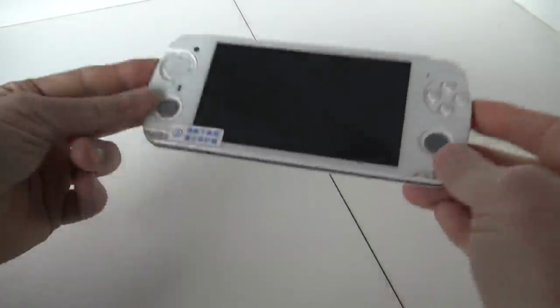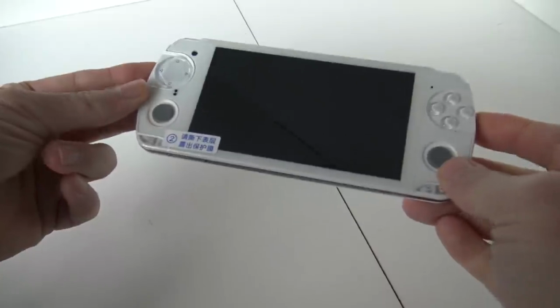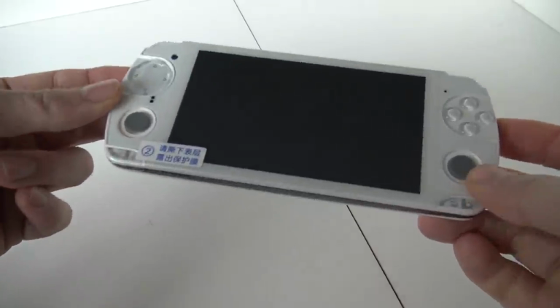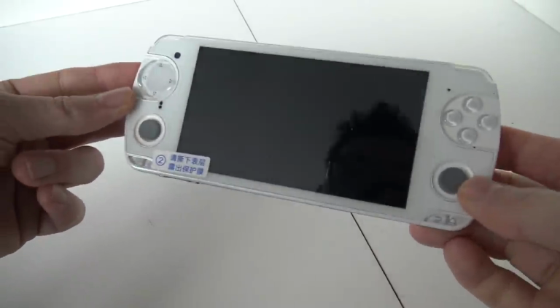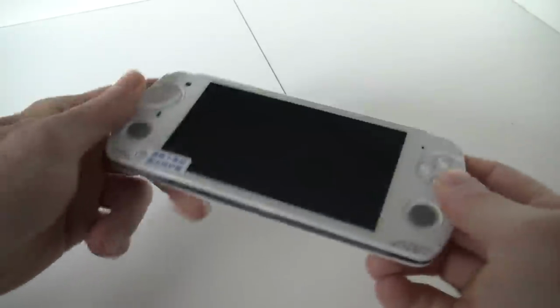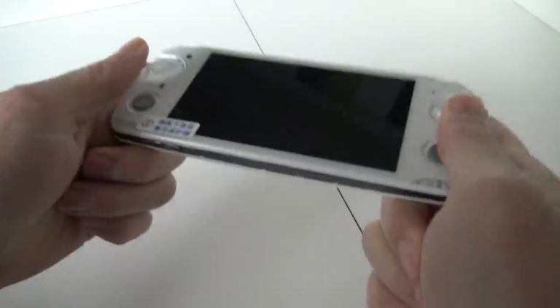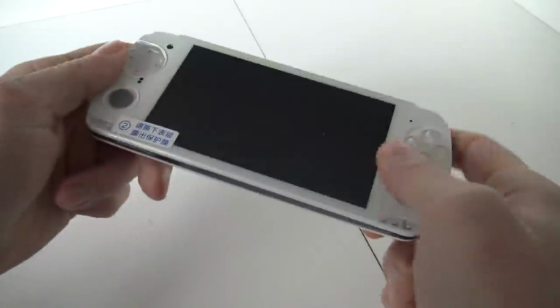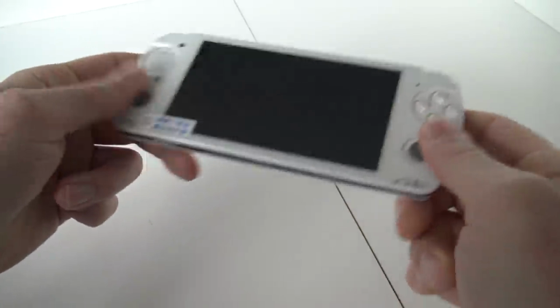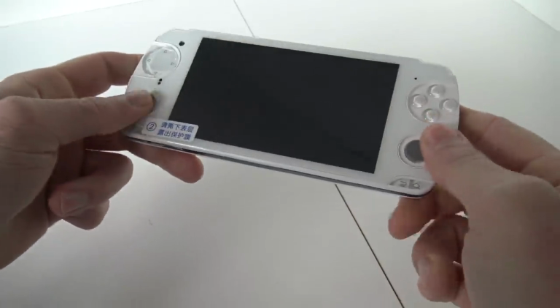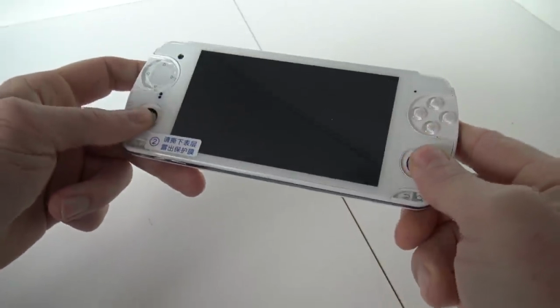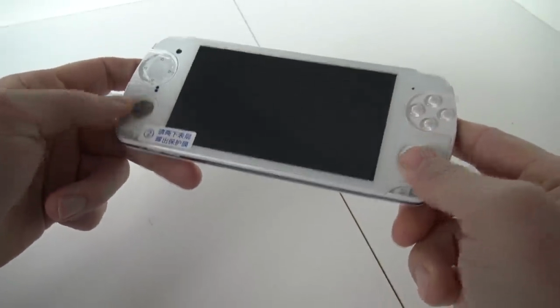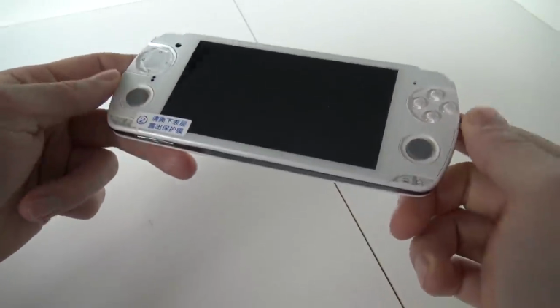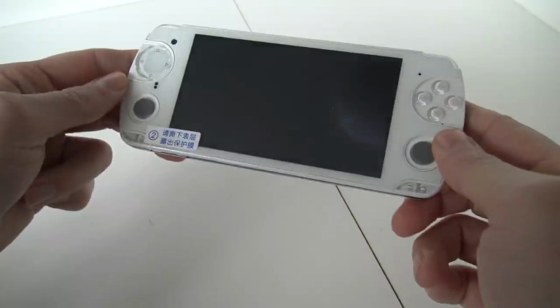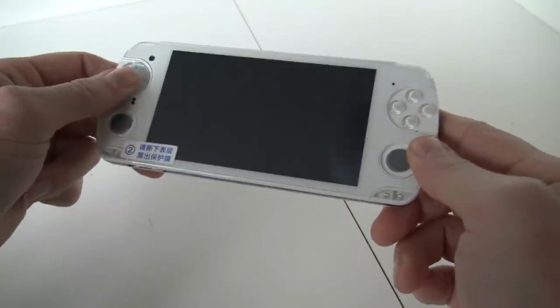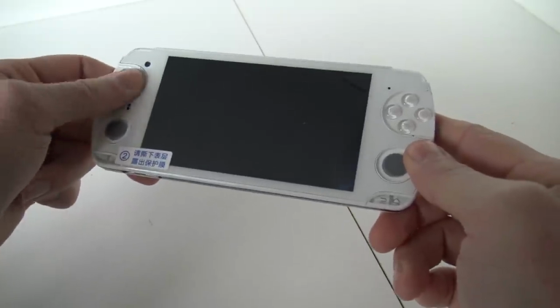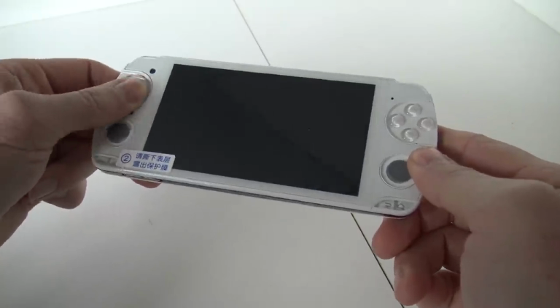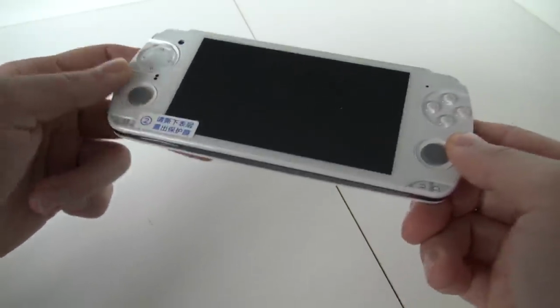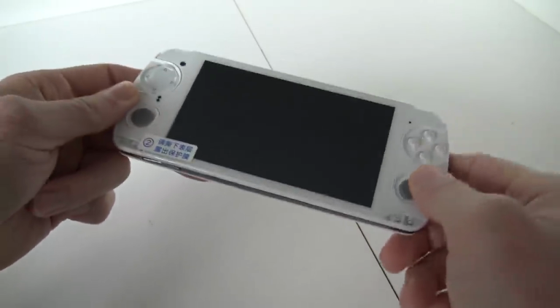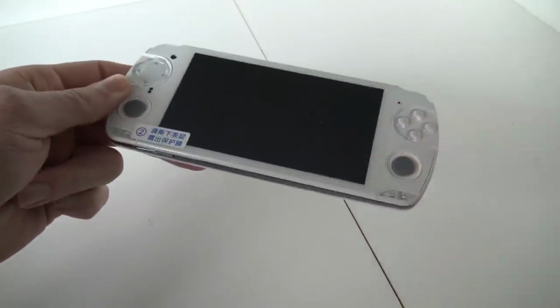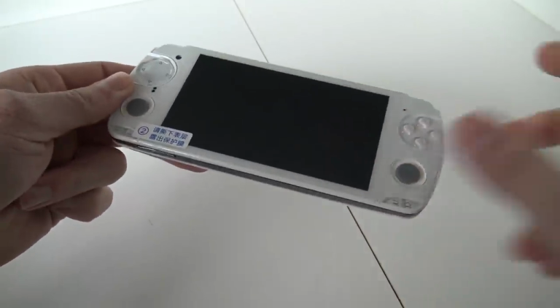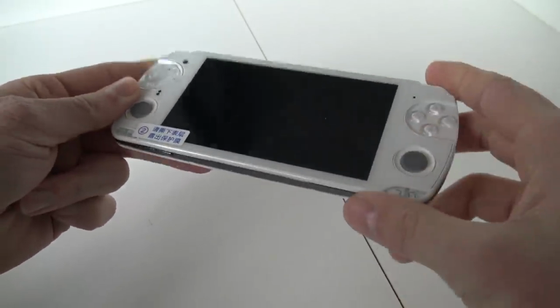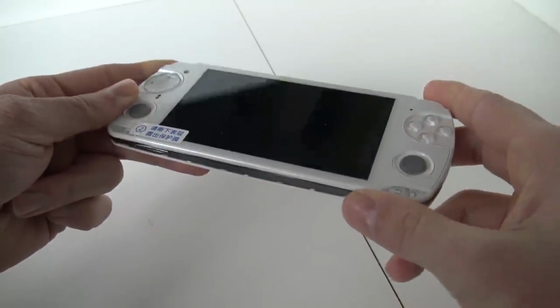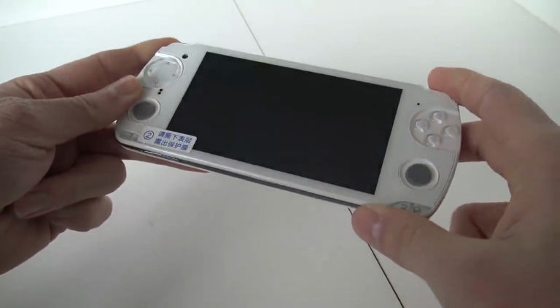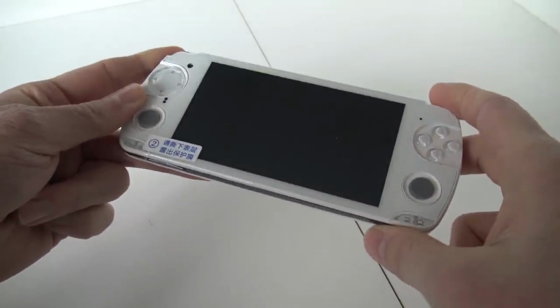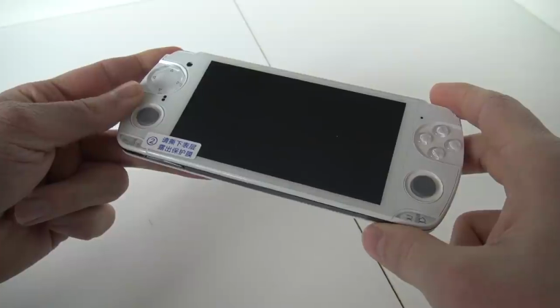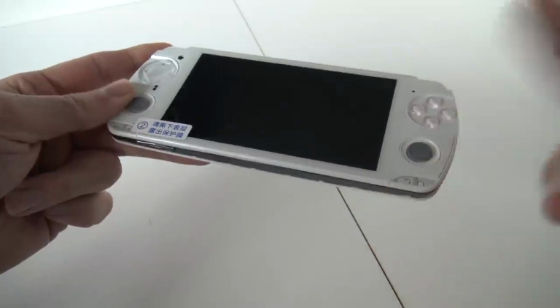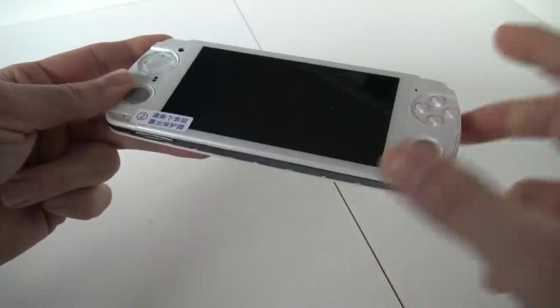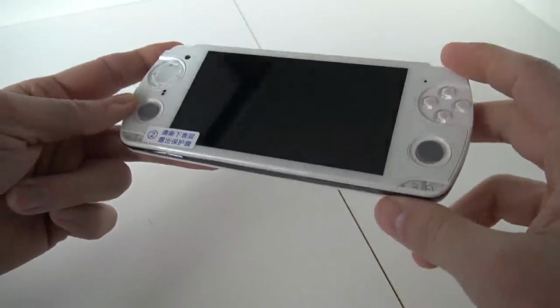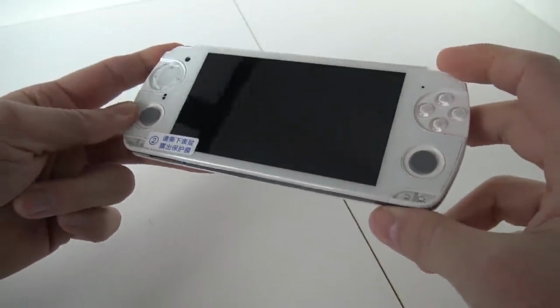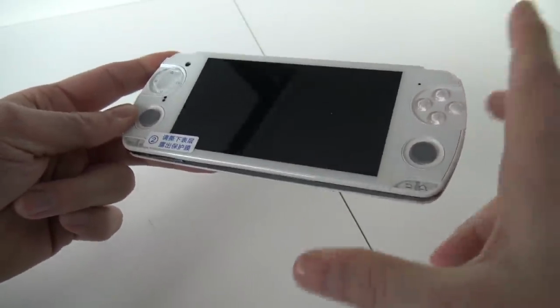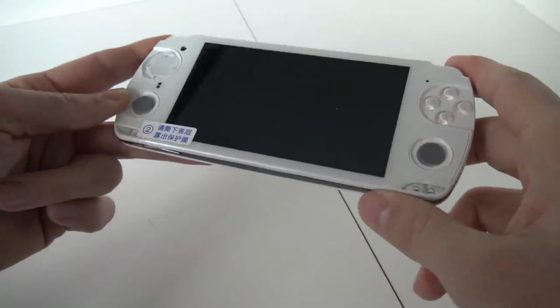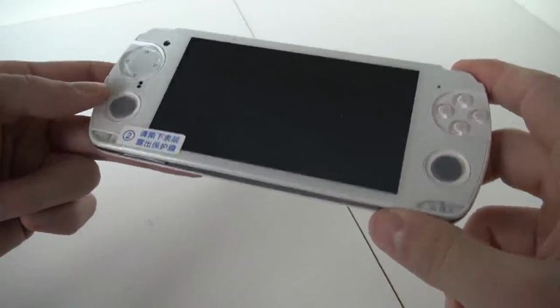The first thing I noticed with the device is that it's quite heavy. So this is not your typical cheap Chinese device. It's a little bit more expensive than, let's say, the RetroGame 350. And the question is, is it worth the money? That's something we're going to find out.